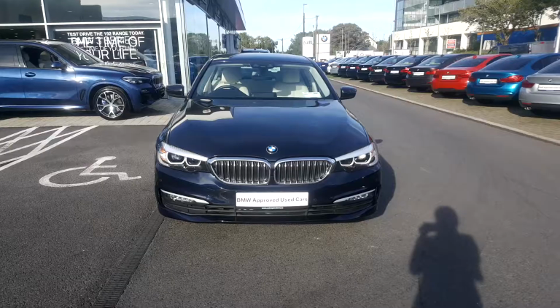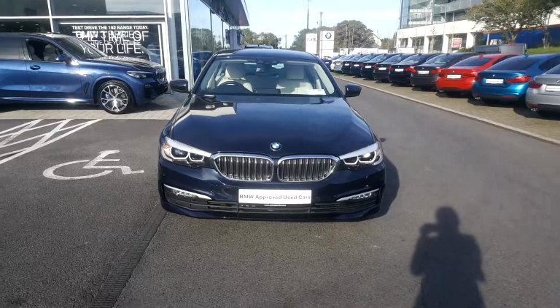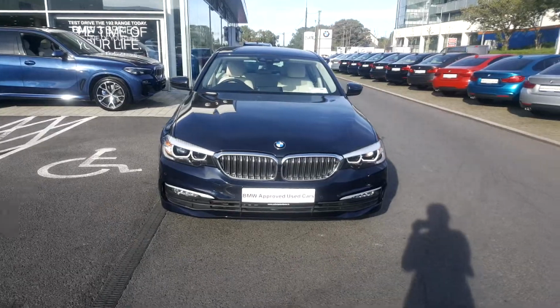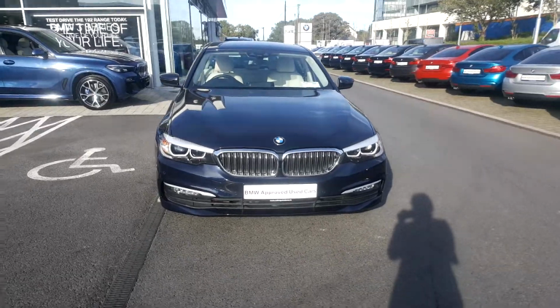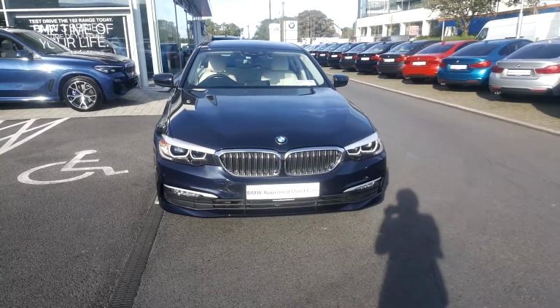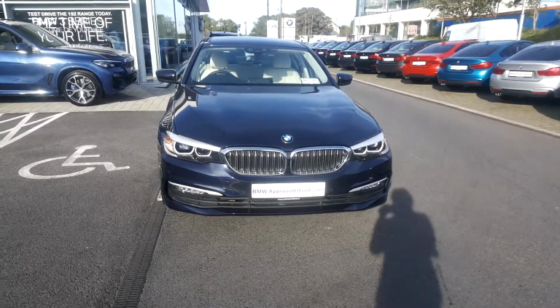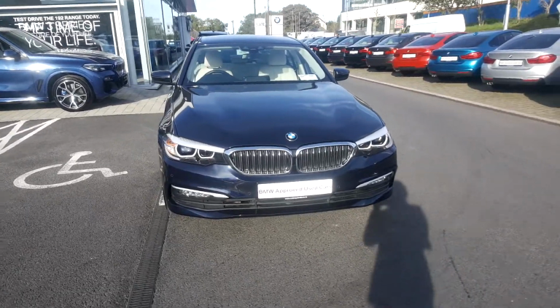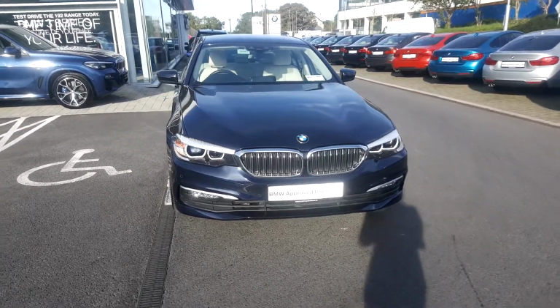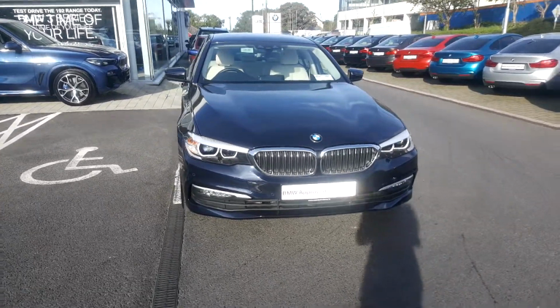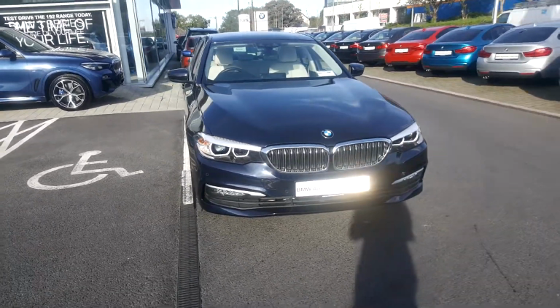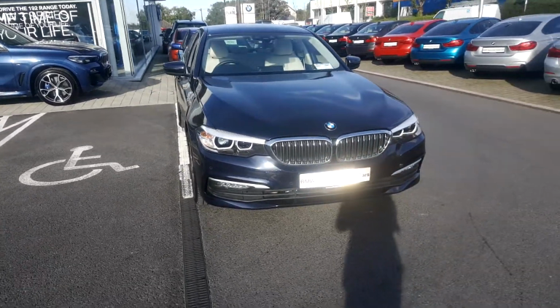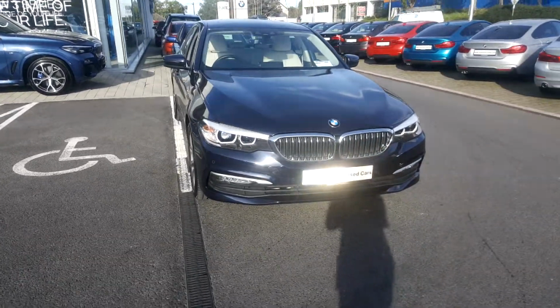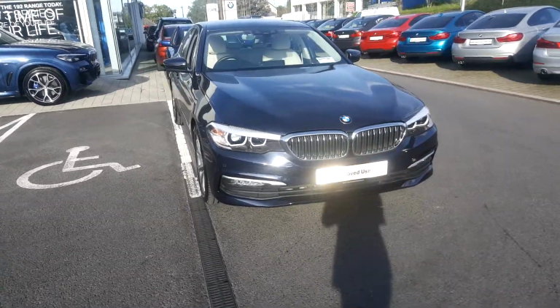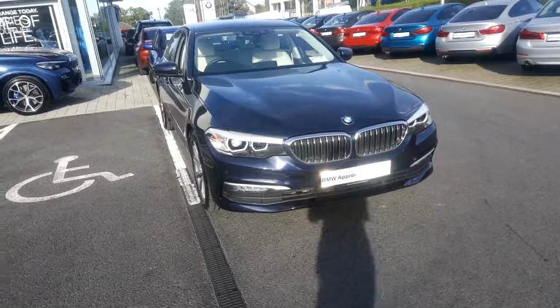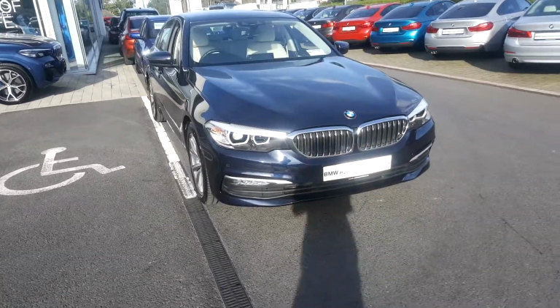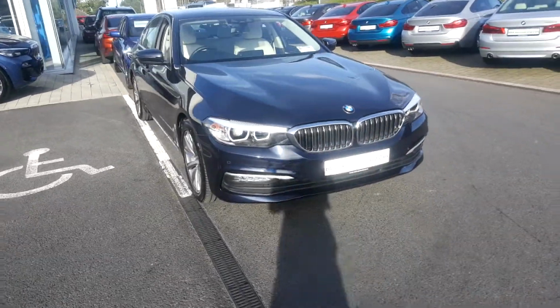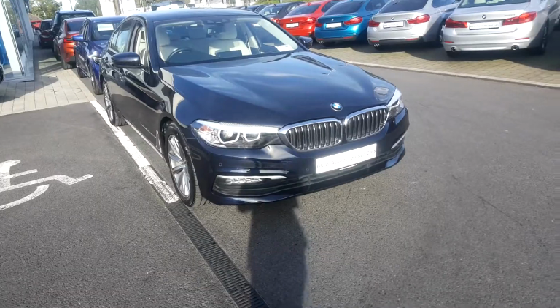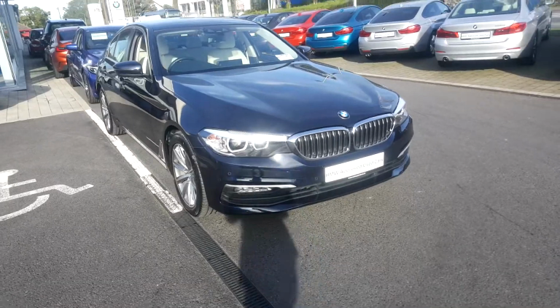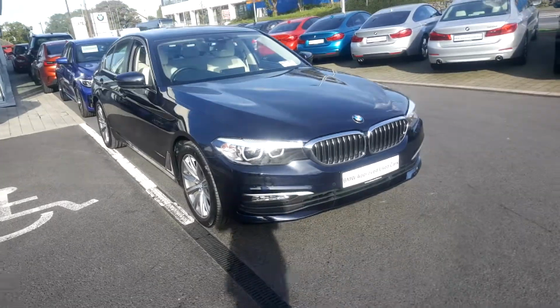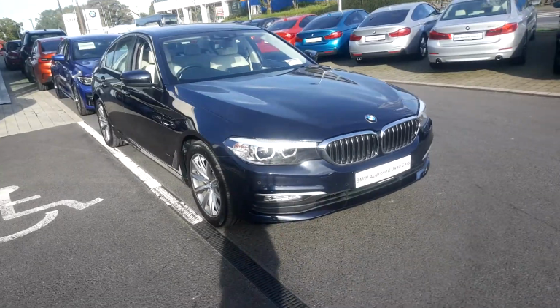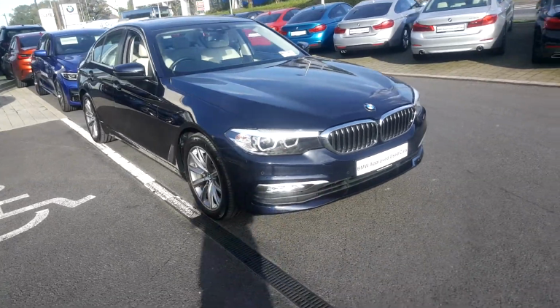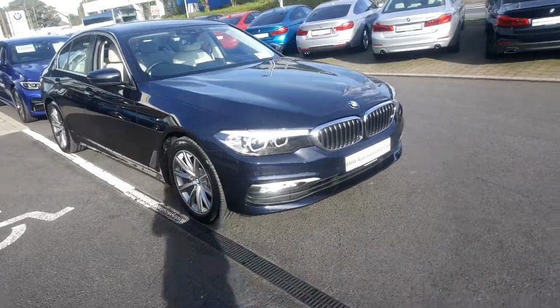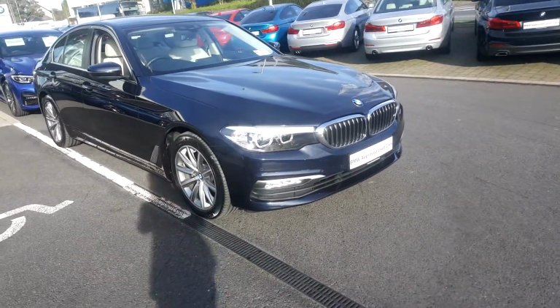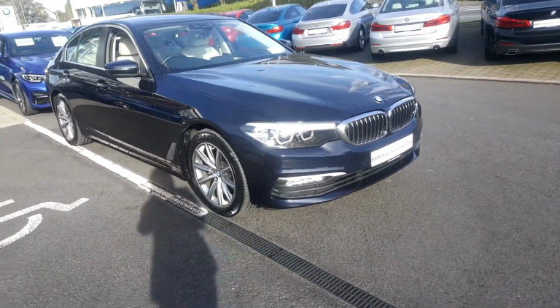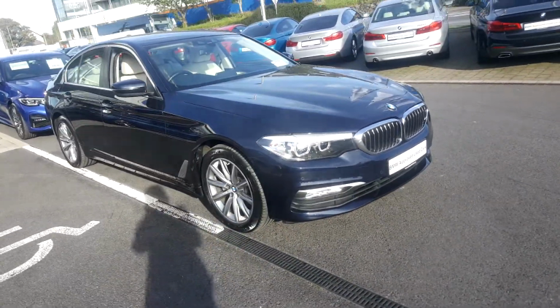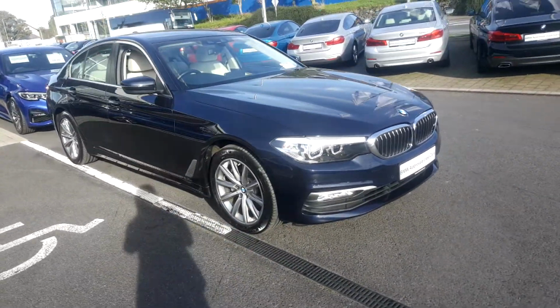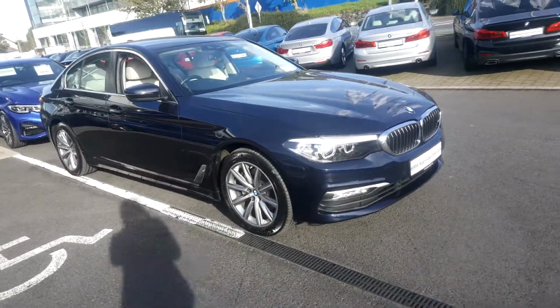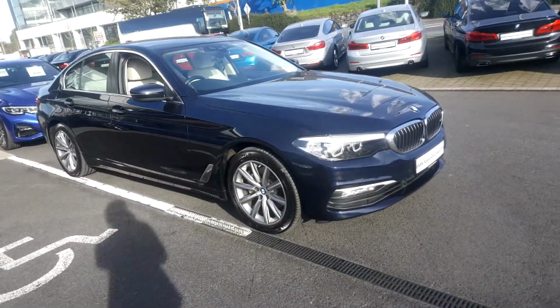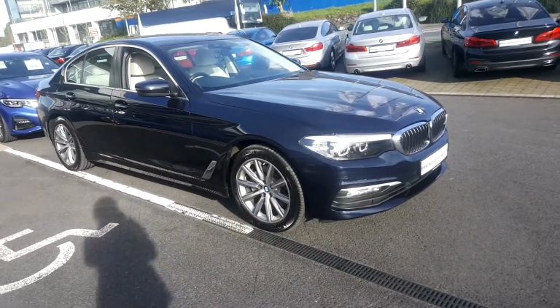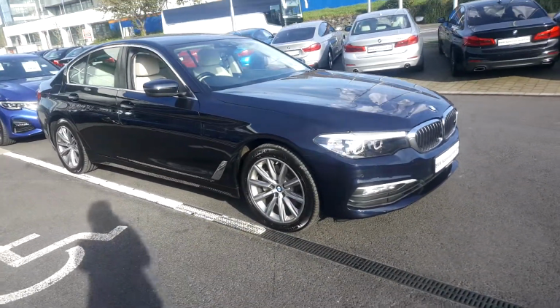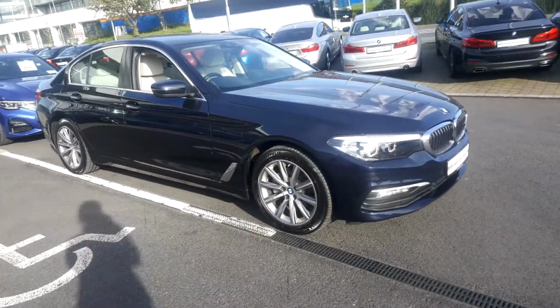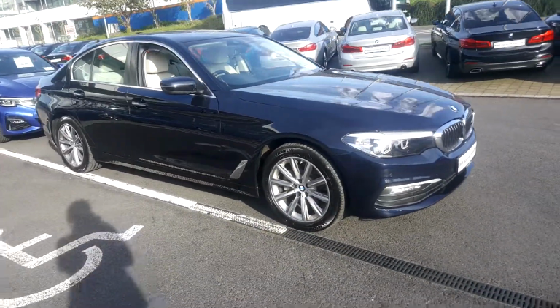Good afternoon, this is Rebecca Jane here at Colm Quinn BMW Galway. I'm here to show you this 182 520 diesel SE.